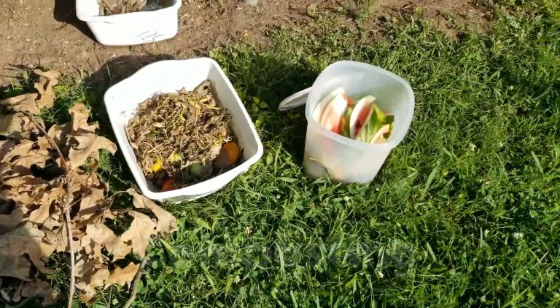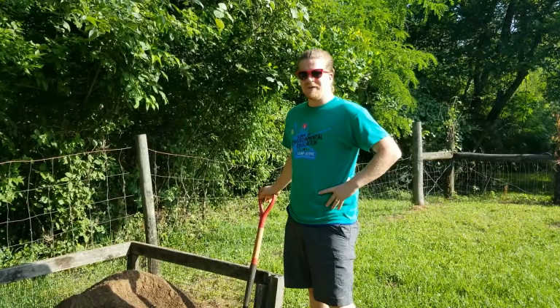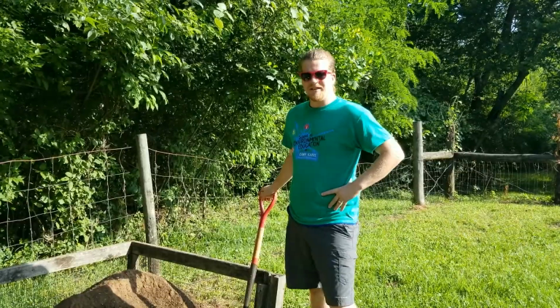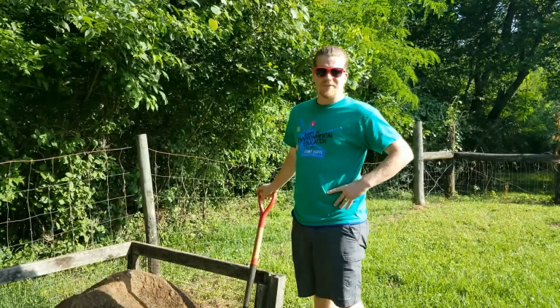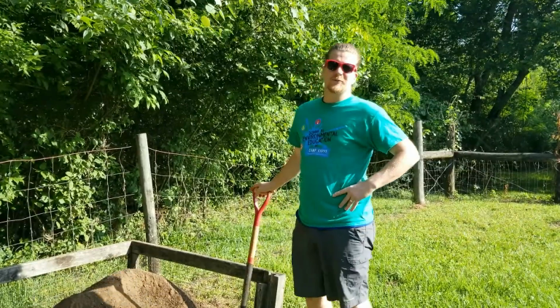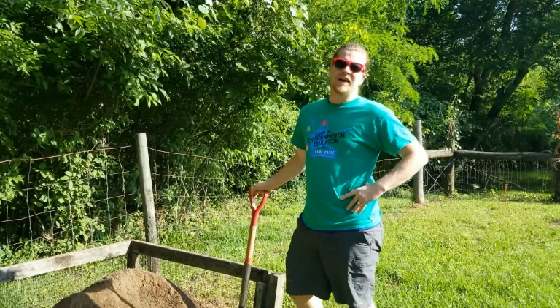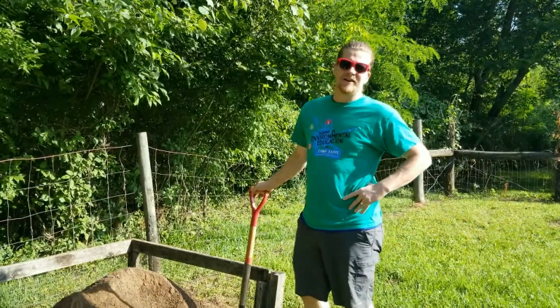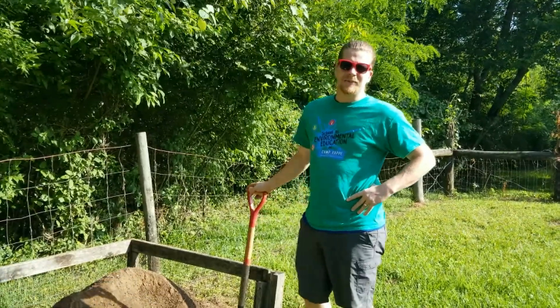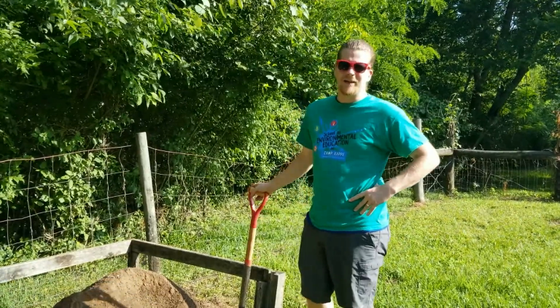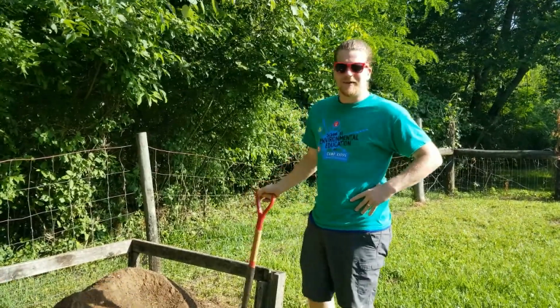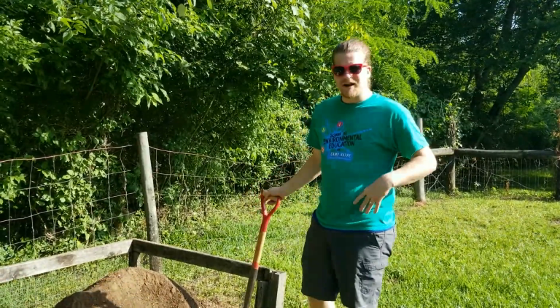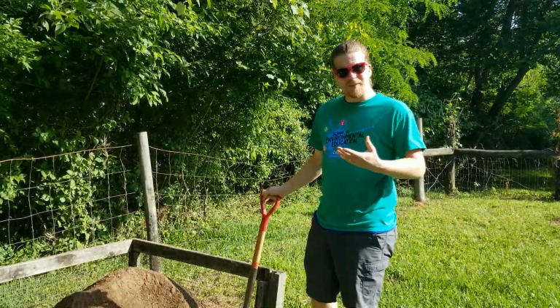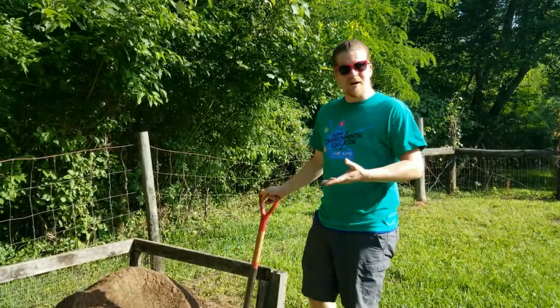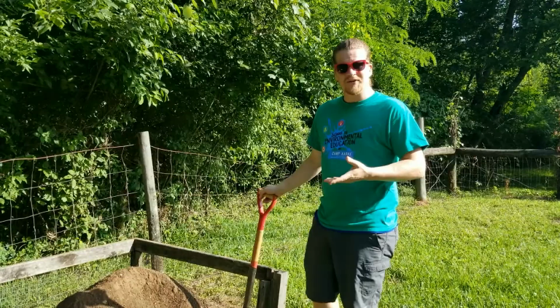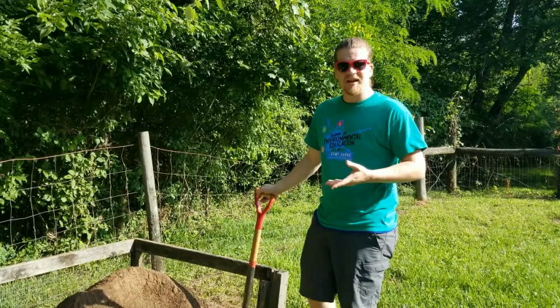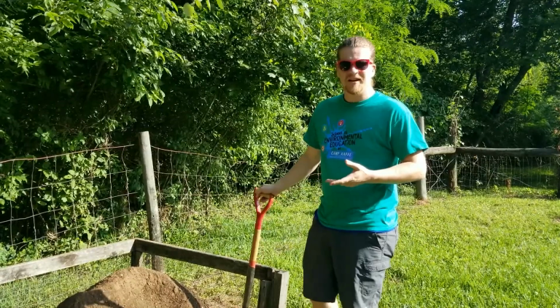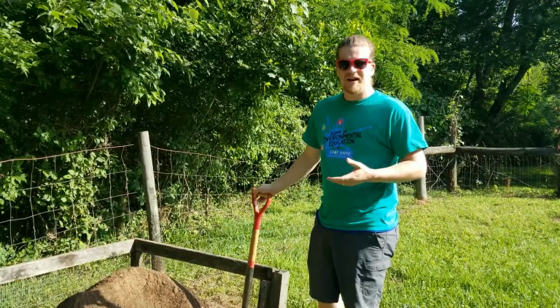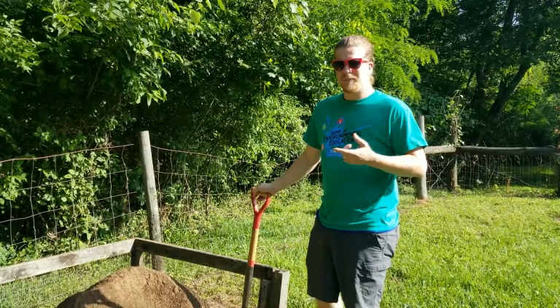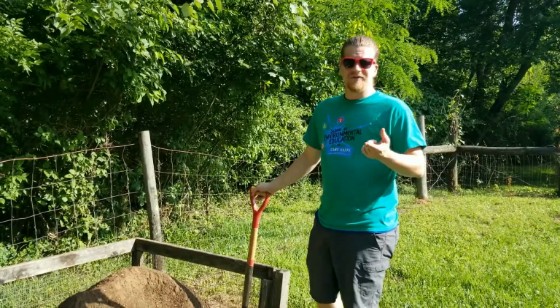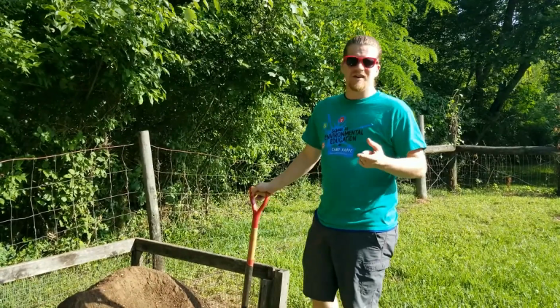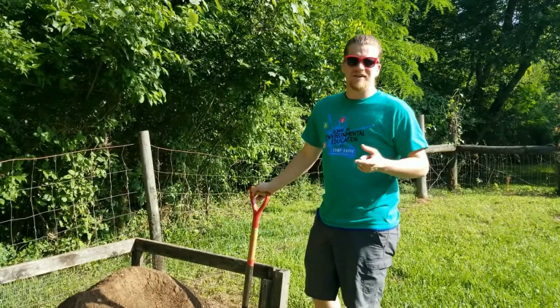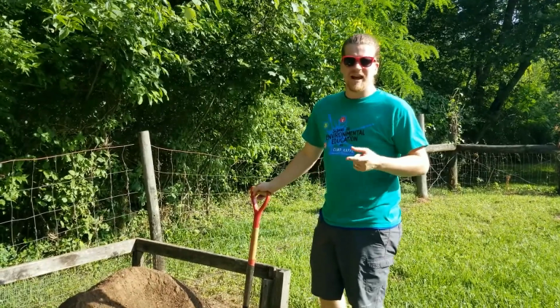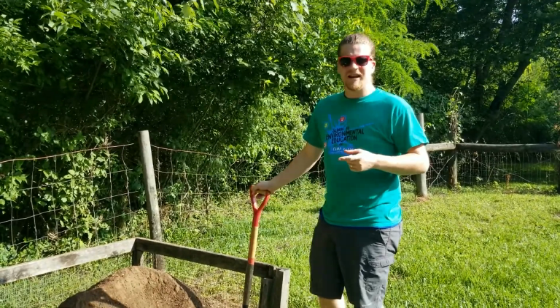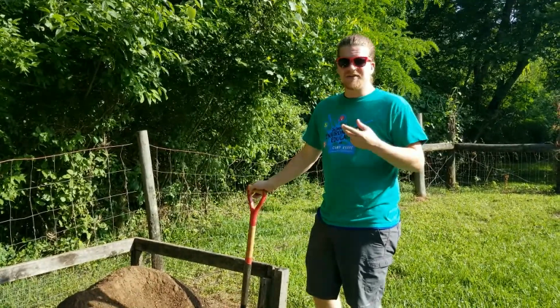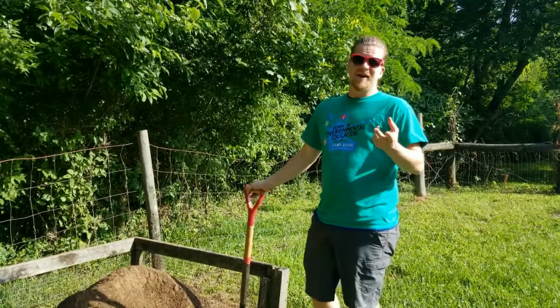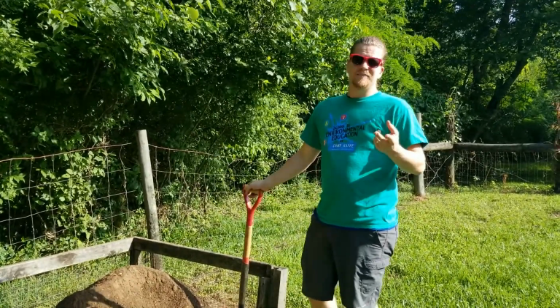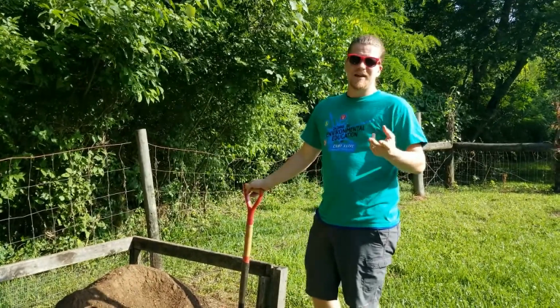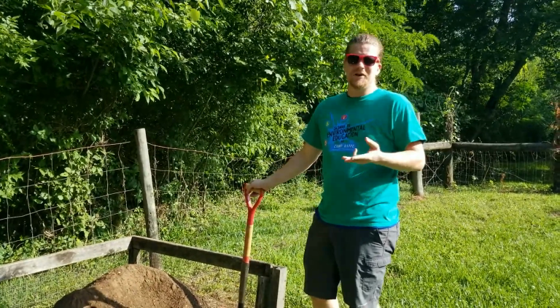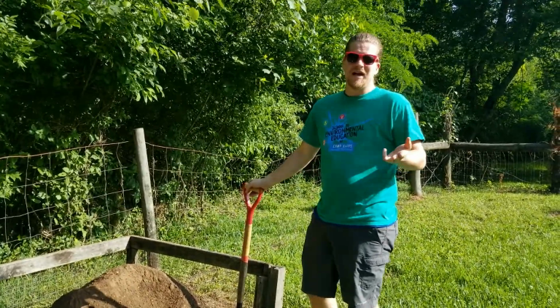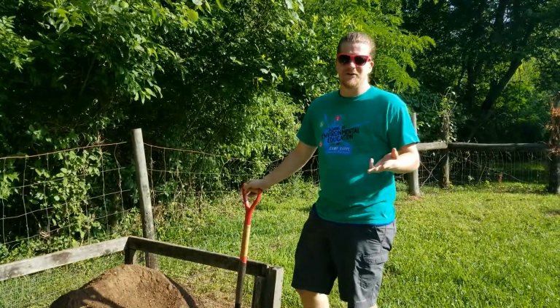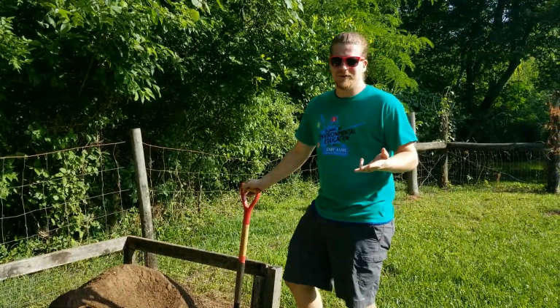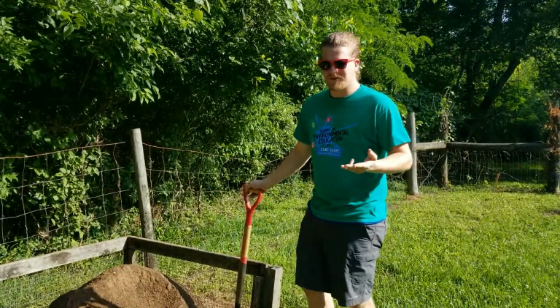Hi everybody, this is Mr. Wooten hanging out at Camp Cappy. I'm going to talk about my compost today, the benefits of it, how to set it up, and what you can add to it if you want to.